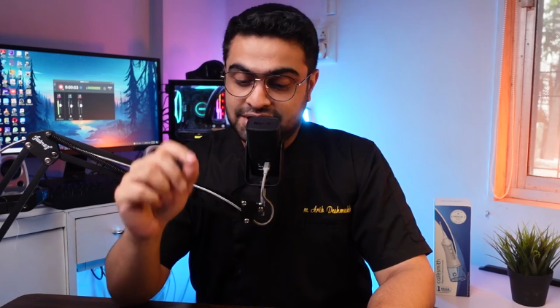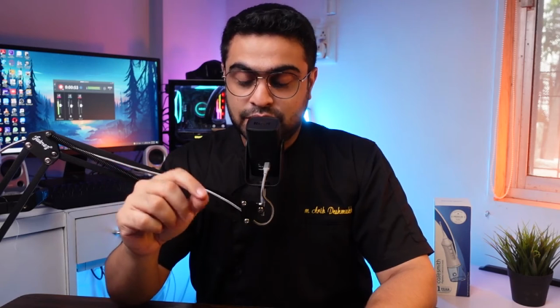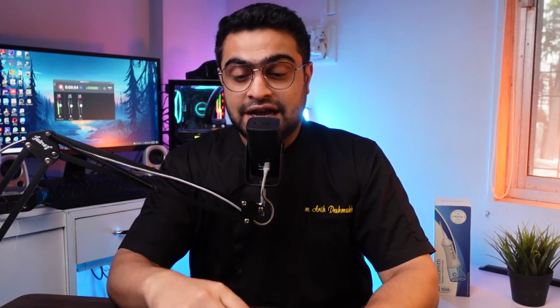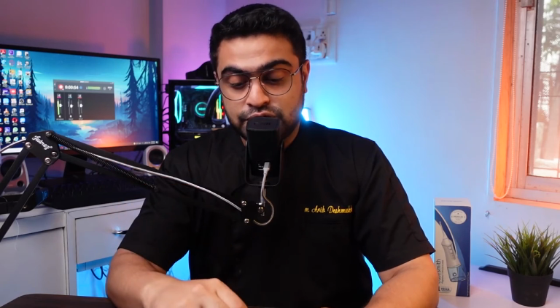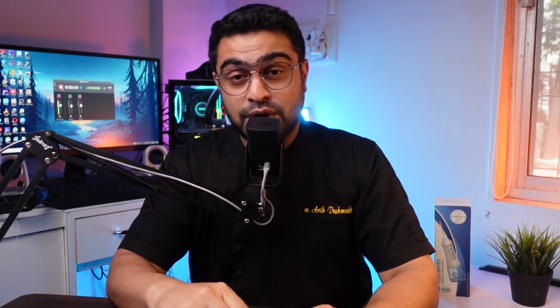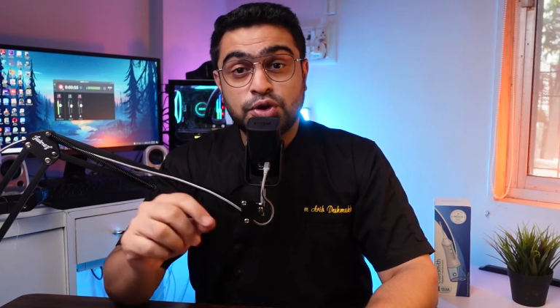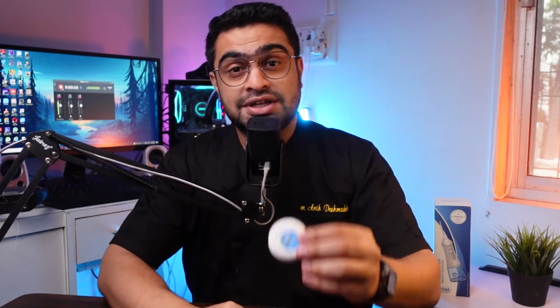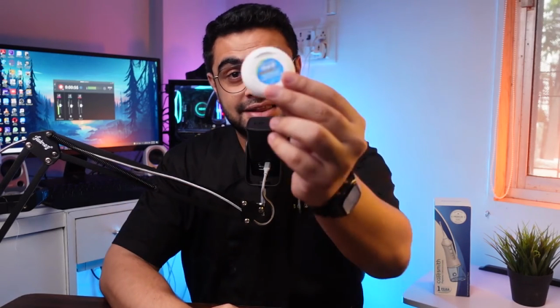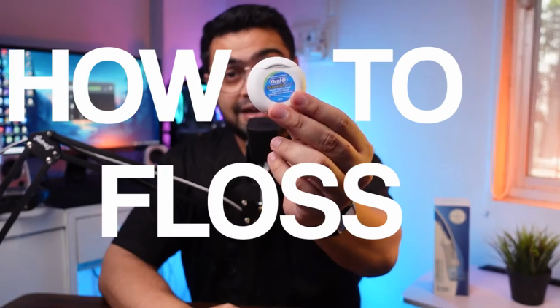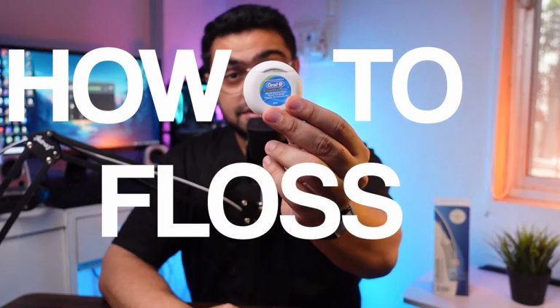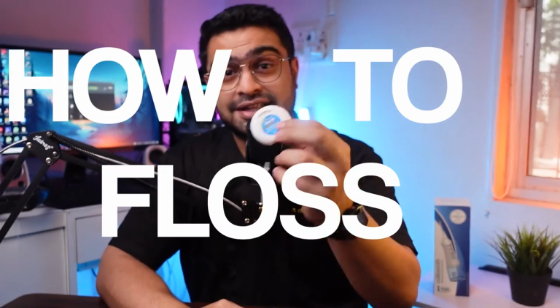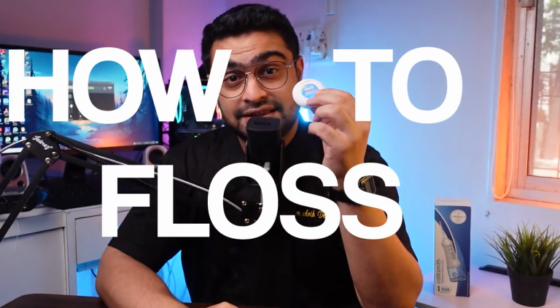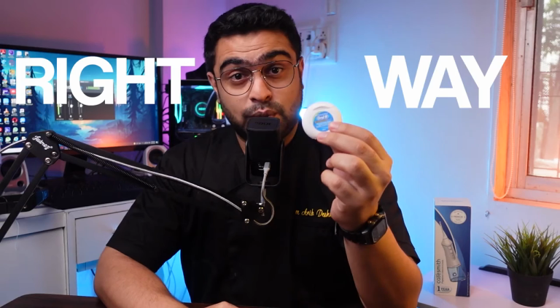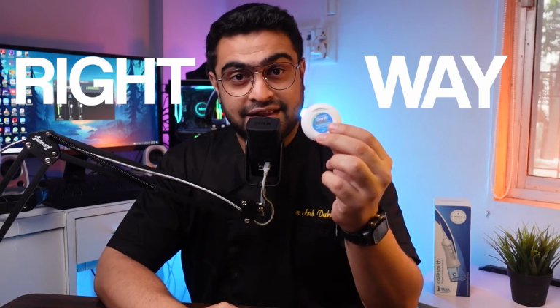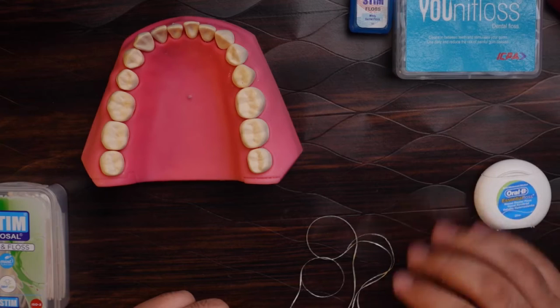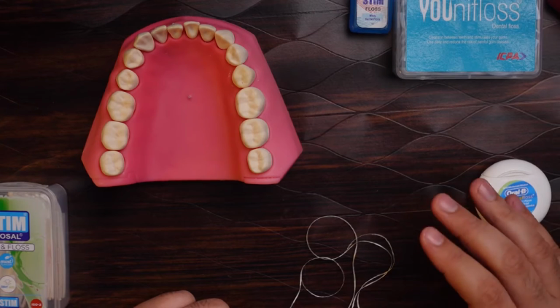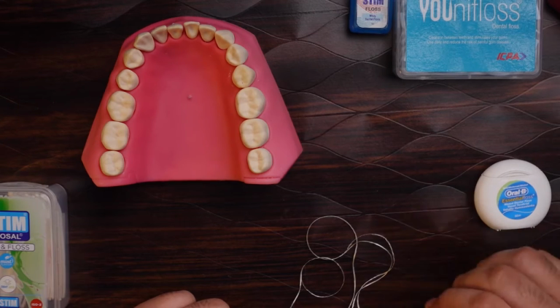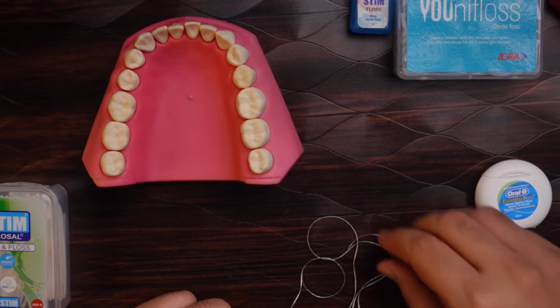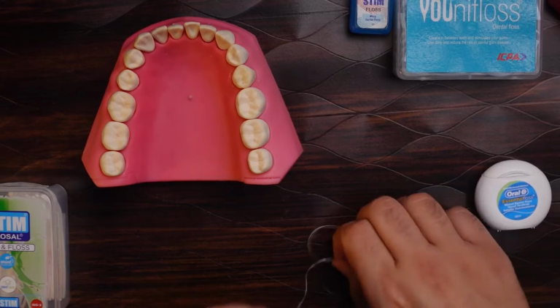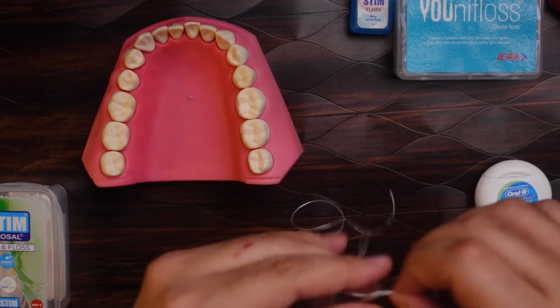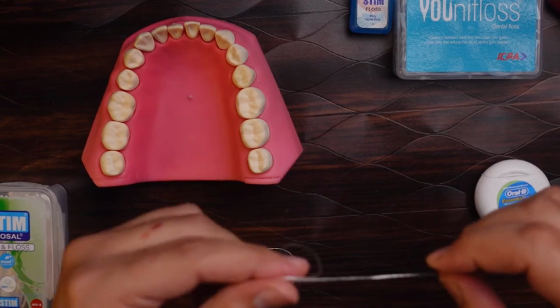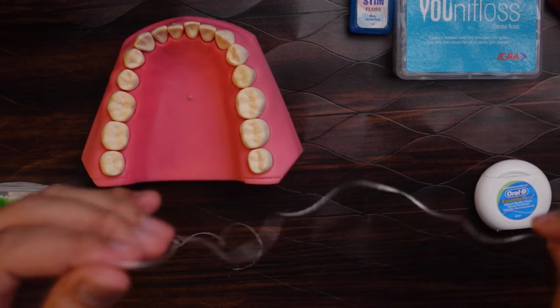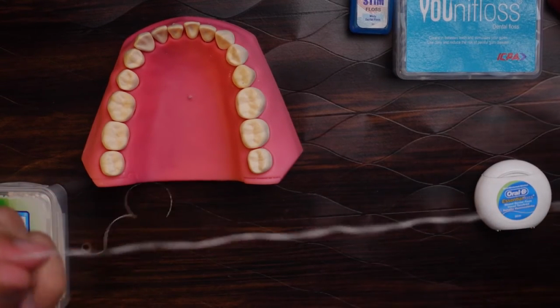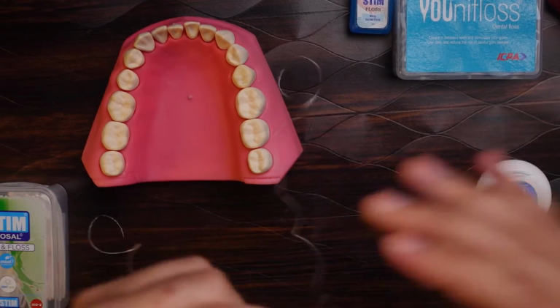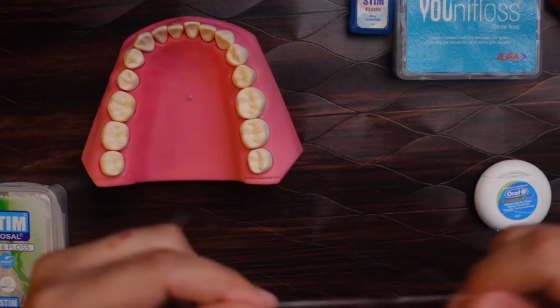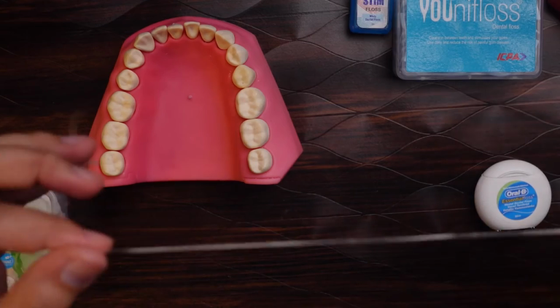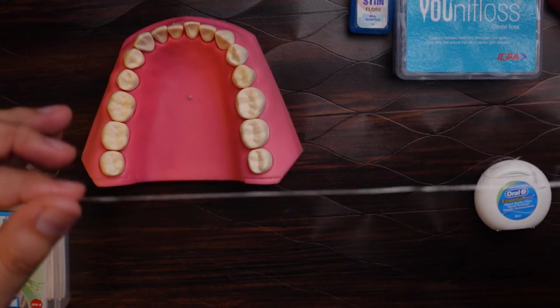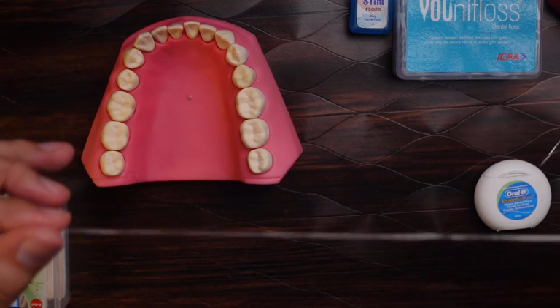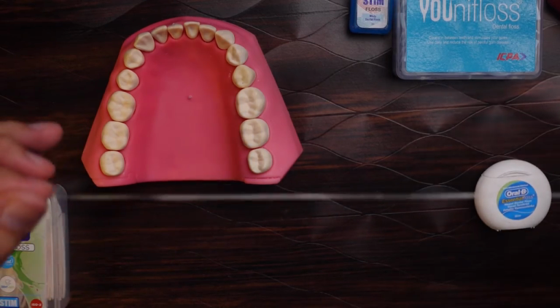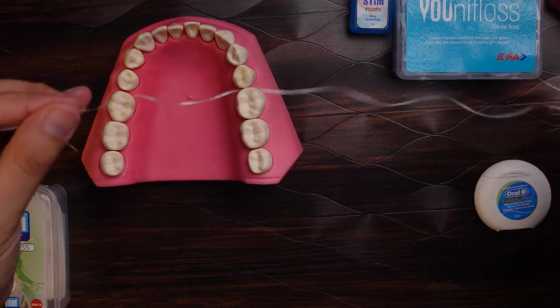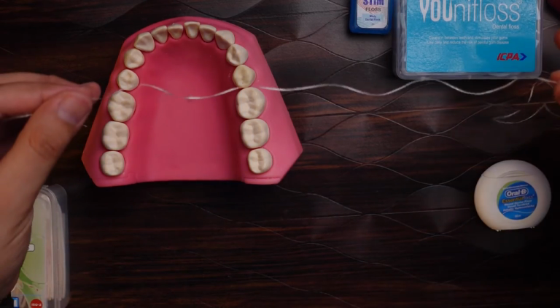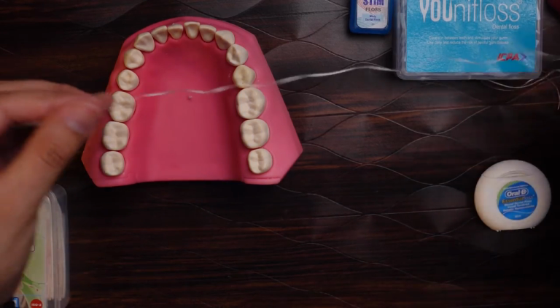So in this video, I'm going to show you how to use dental floss the right way. We'll start with the dental floss. What you need to do is make sure that you have around 15 to 18 inches of dental floss in your hand.